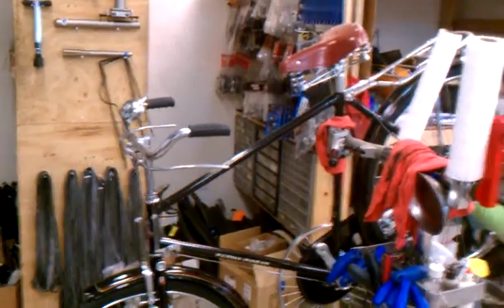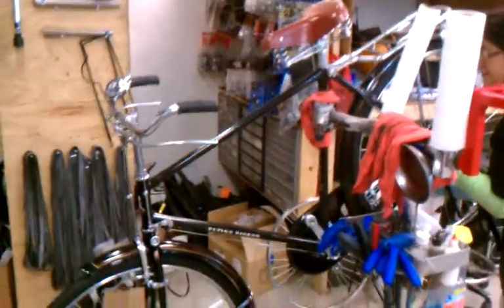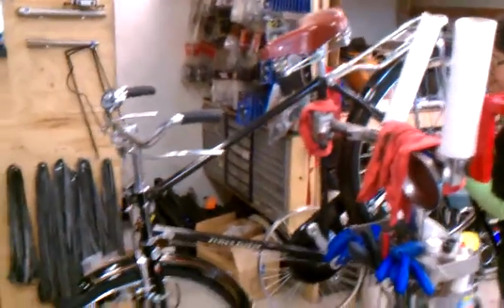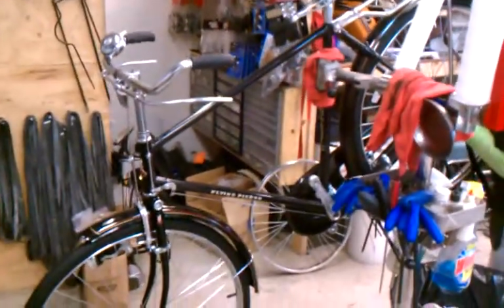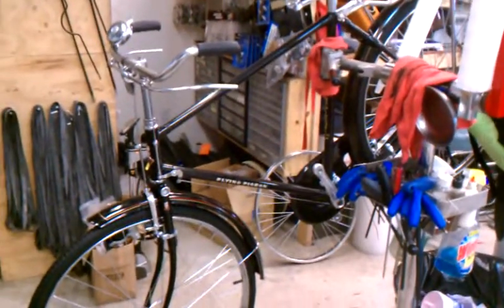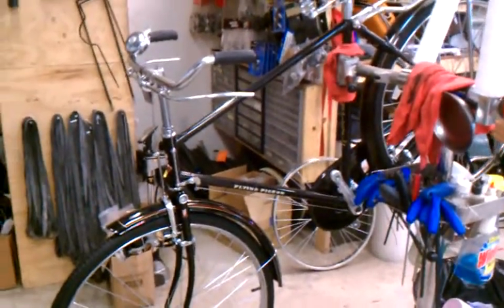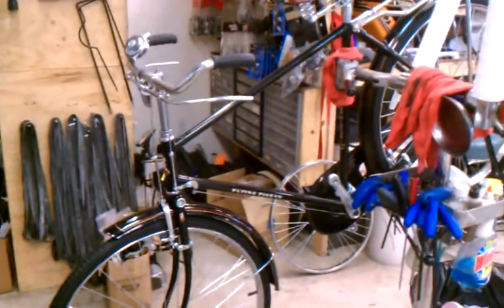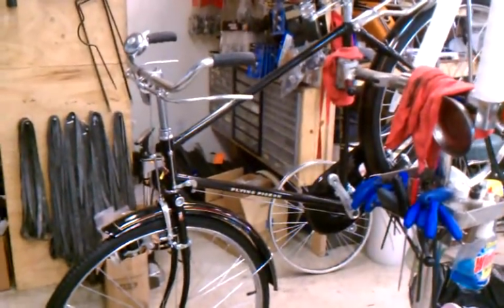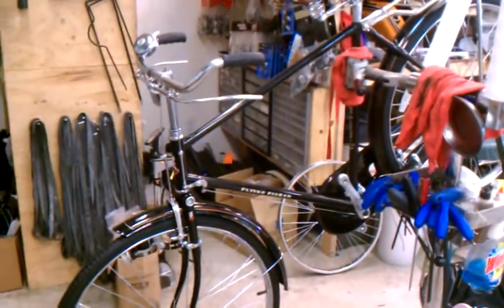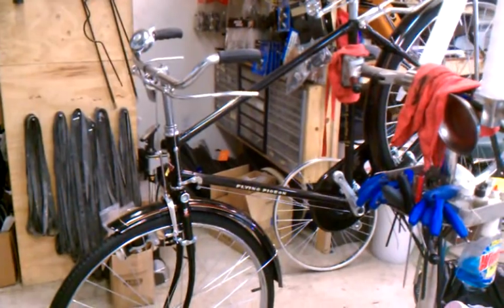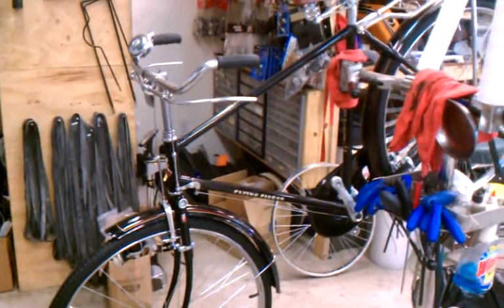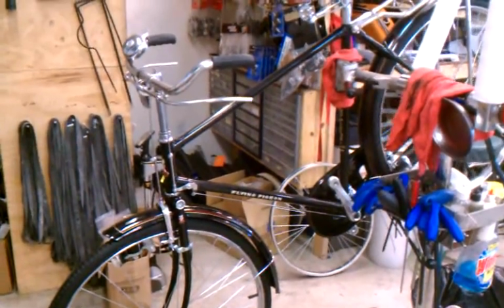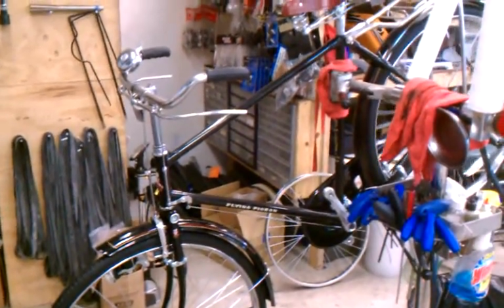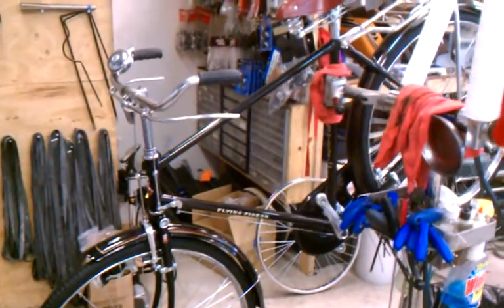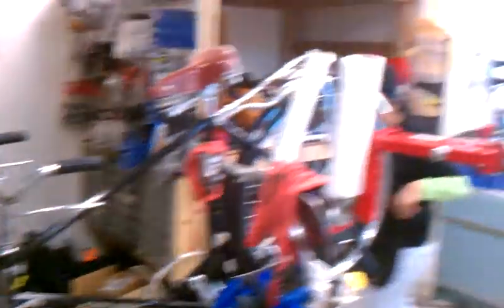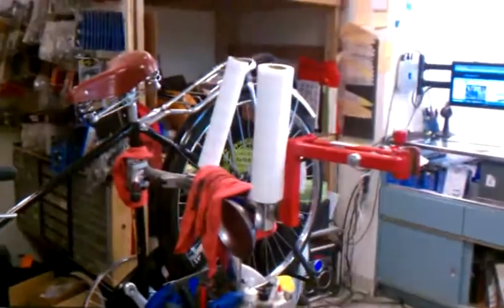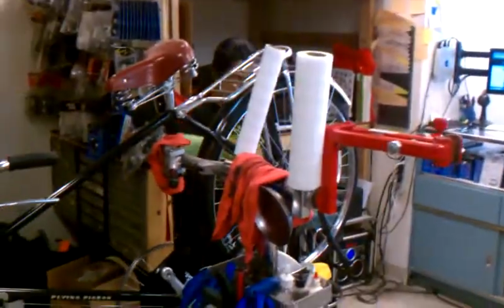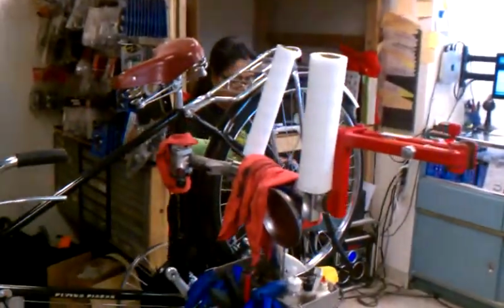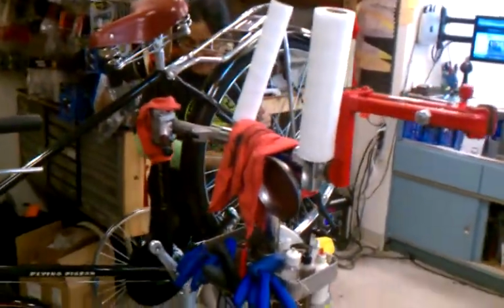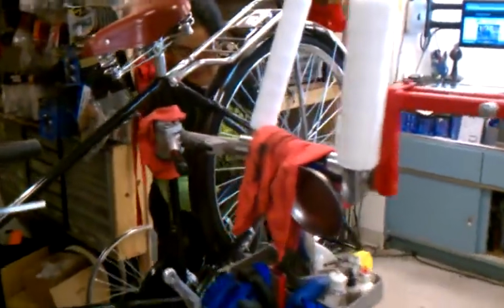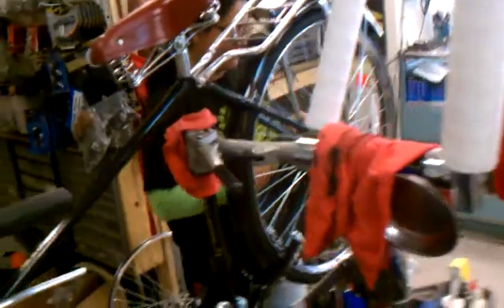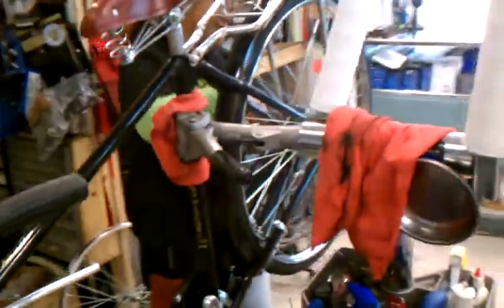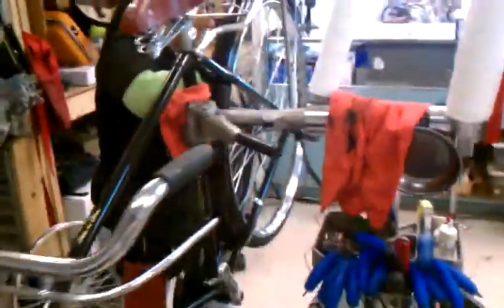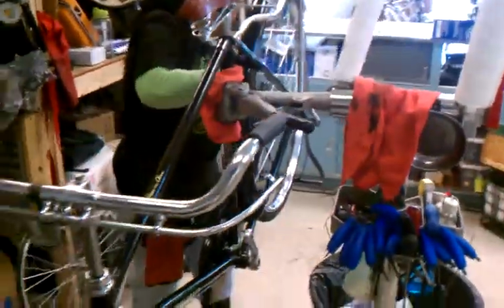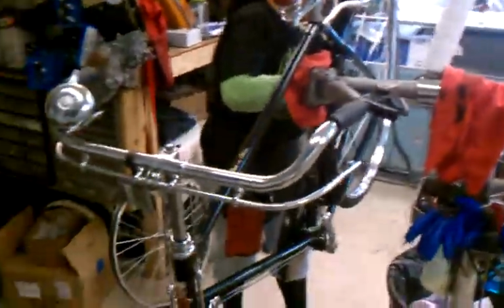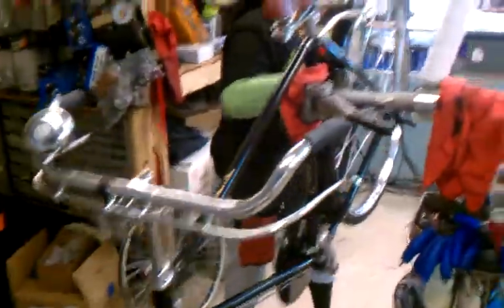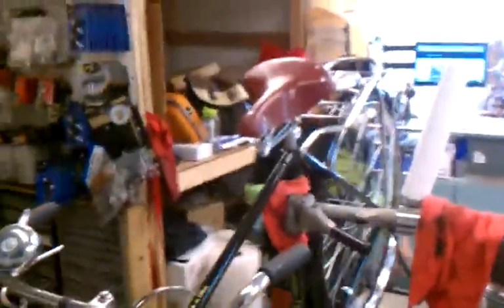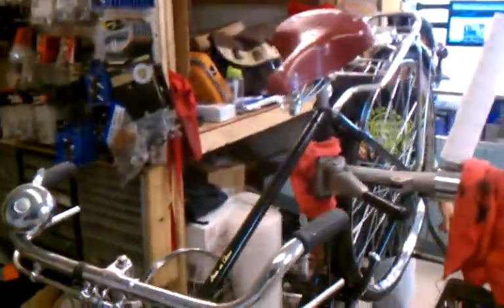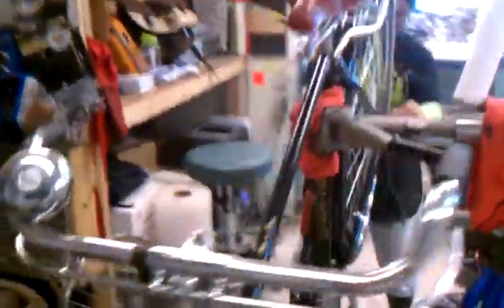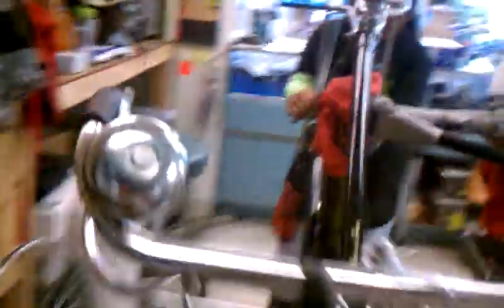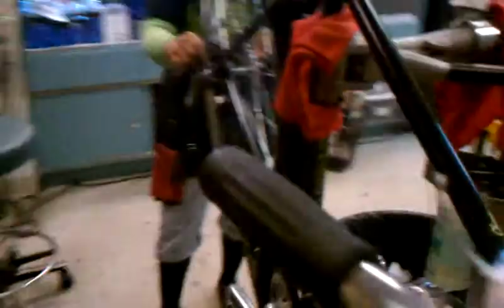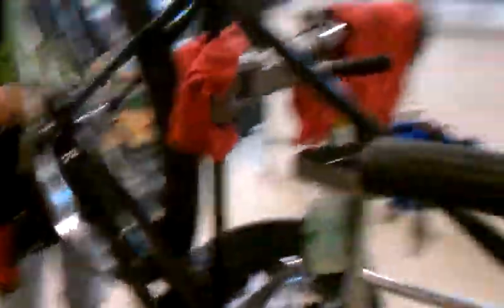Hey, this is Joseph with the Flying Pigeon Bike Shop again, and what you're looking at is a Flying Pigeon PA02 being worked on by one of our highly trained bike mechanics. I shouldn't laugh when I say that — this is highly trained. This is just a funky bike.